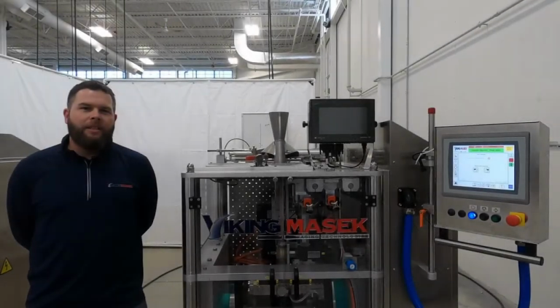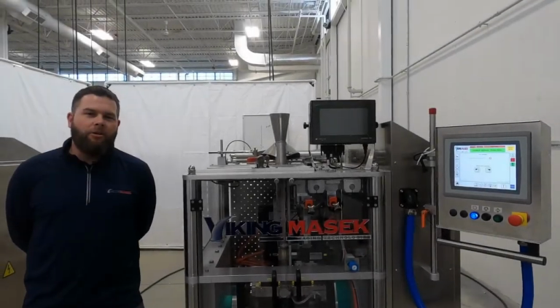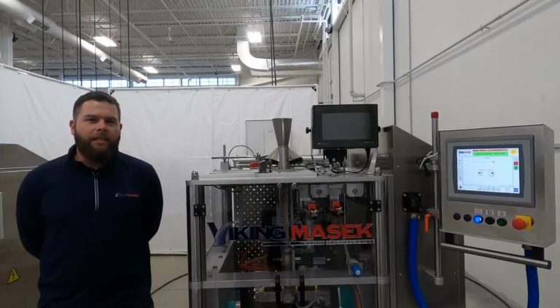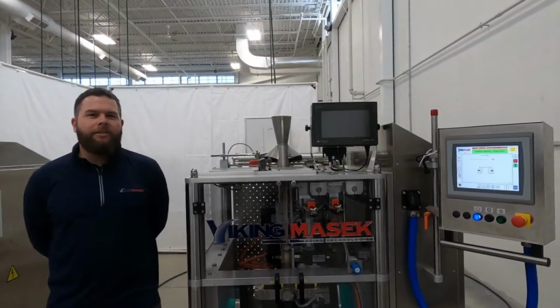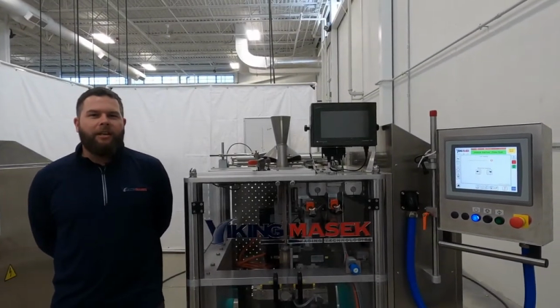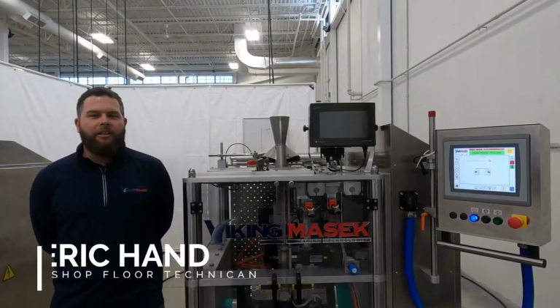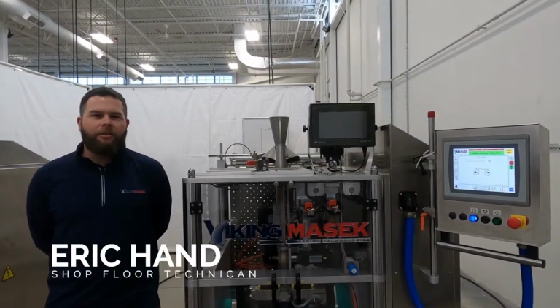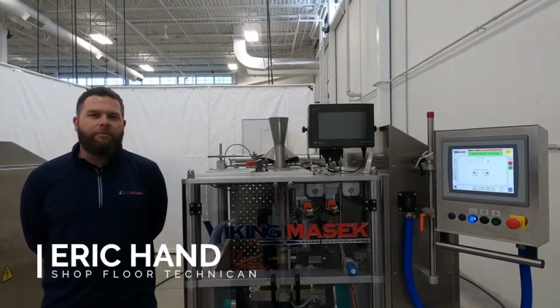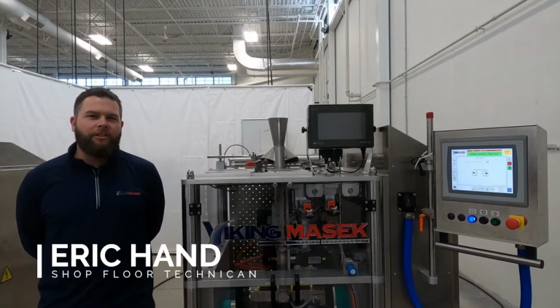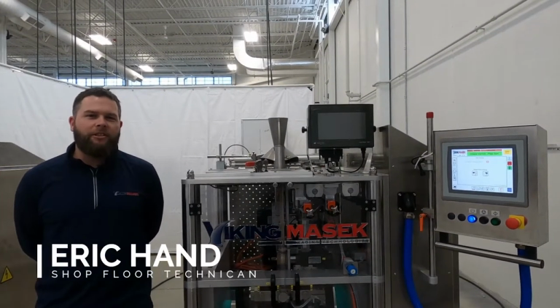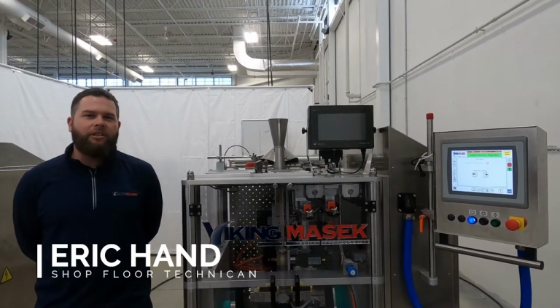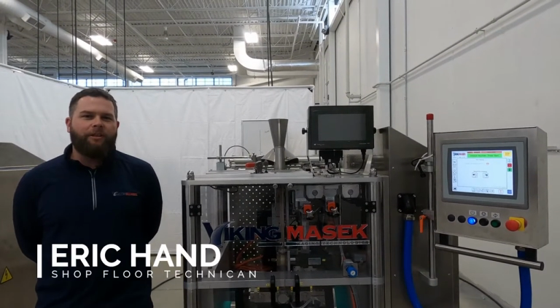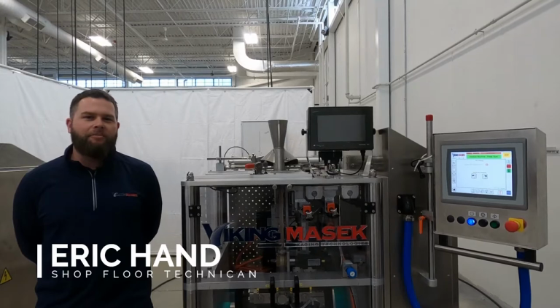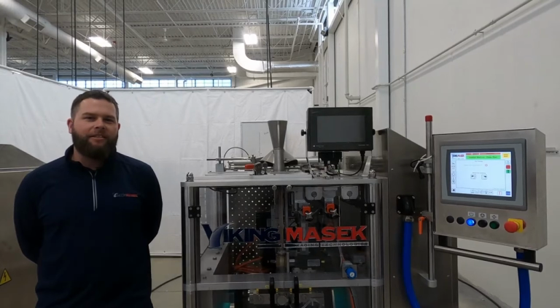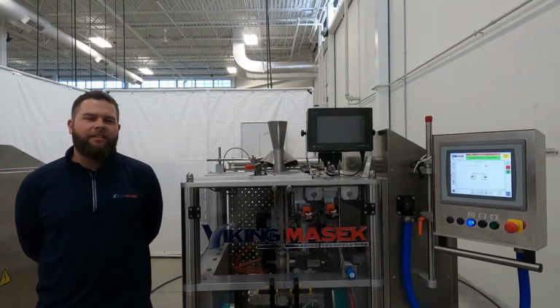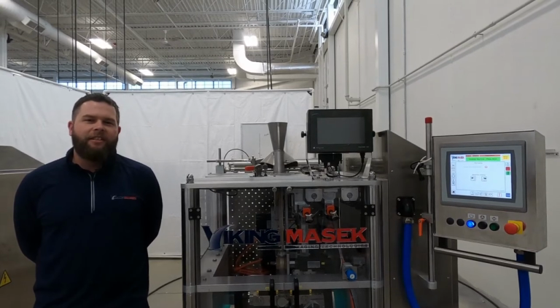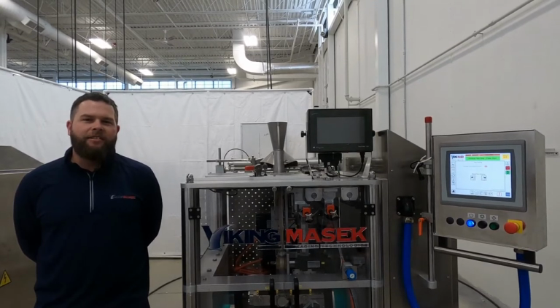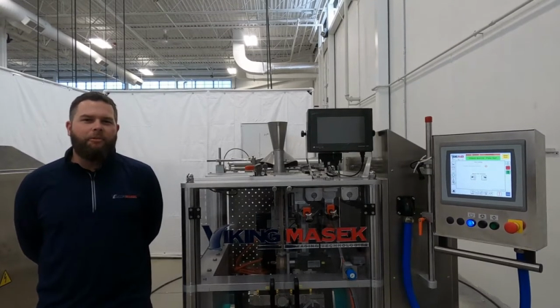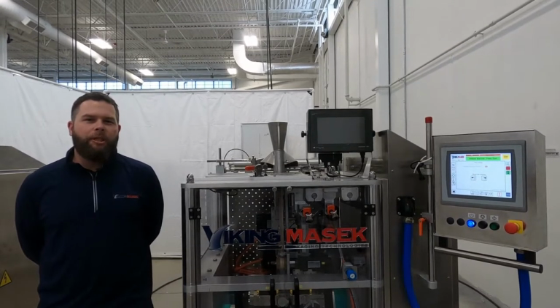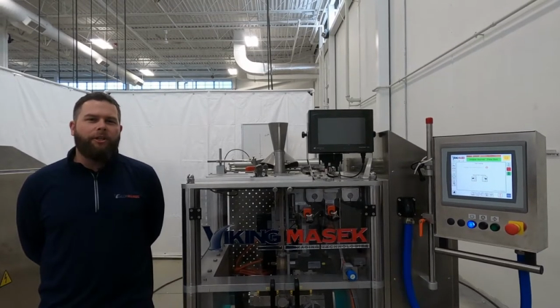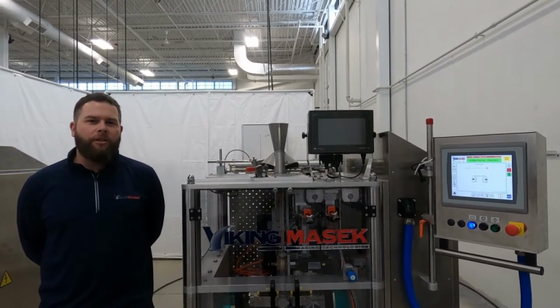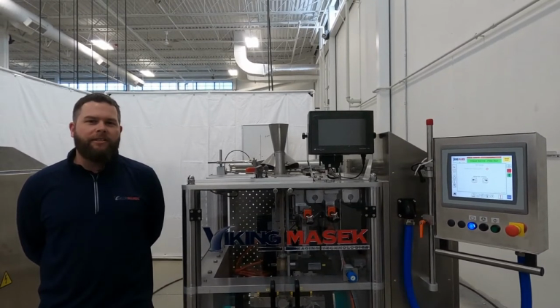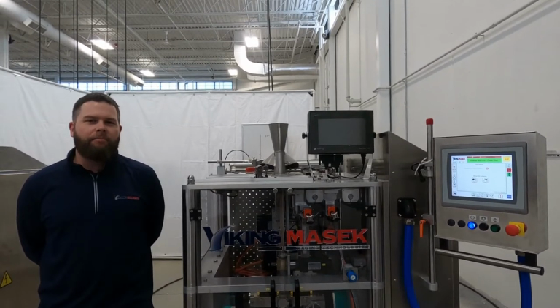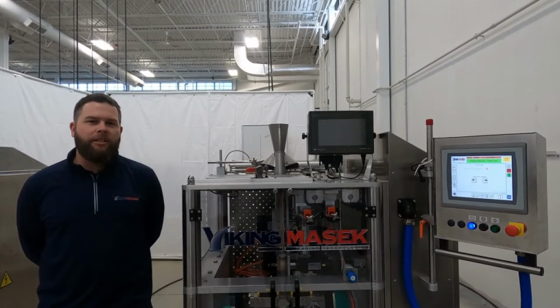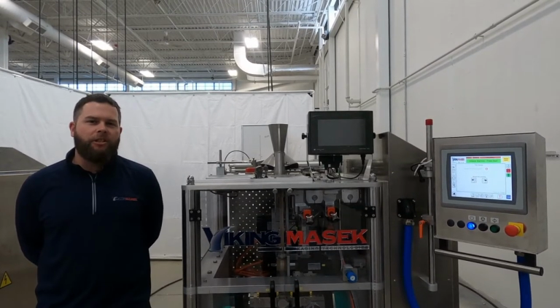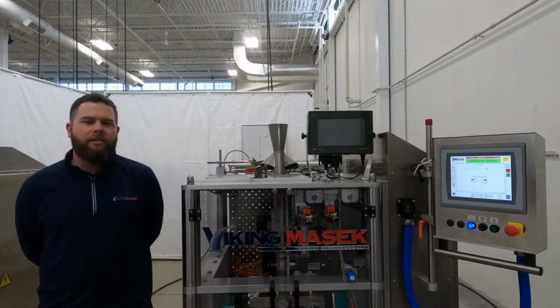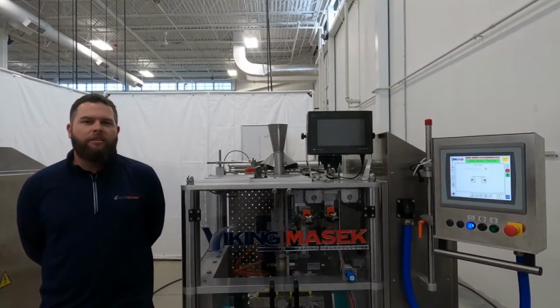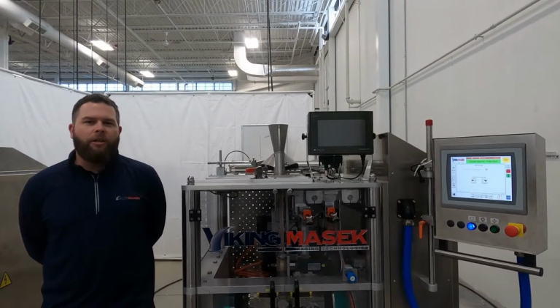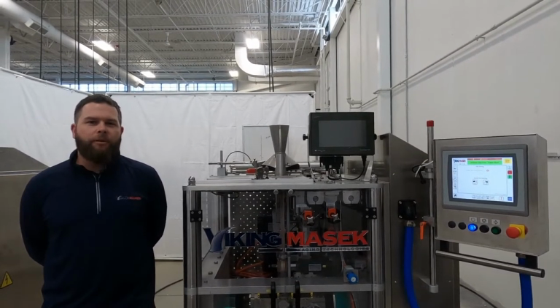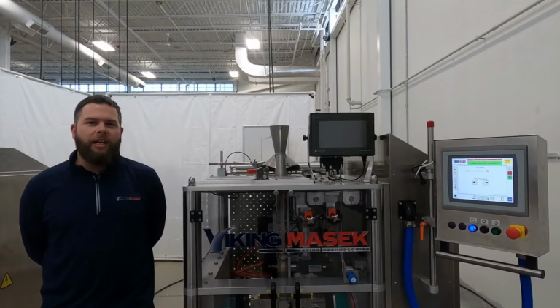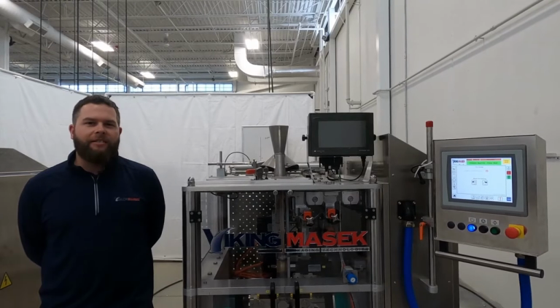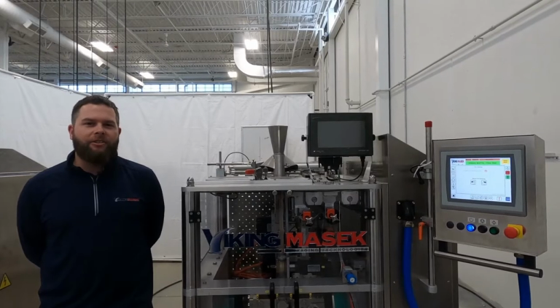Hello, my name is Eric. I'm a shop floor technician here at Viking Masek, and today we'll be going over the setup procedure for a film tracking sensor.